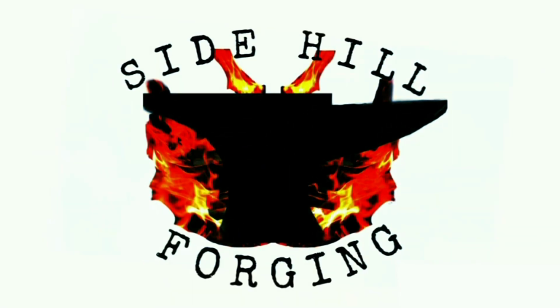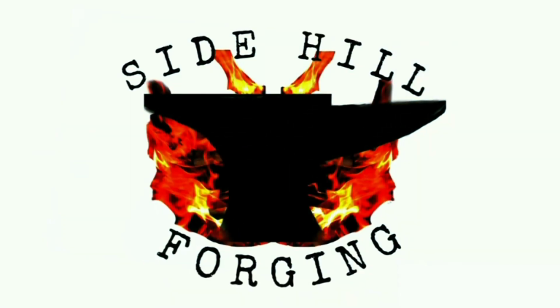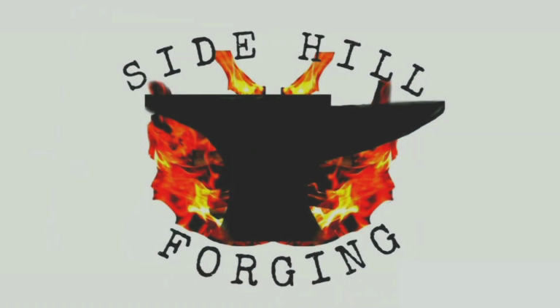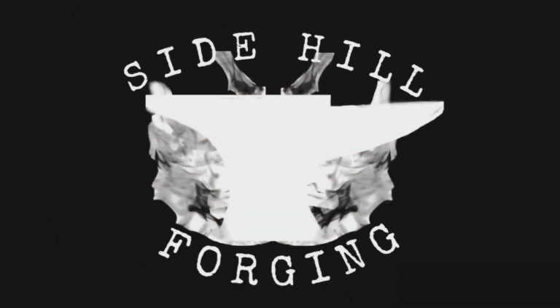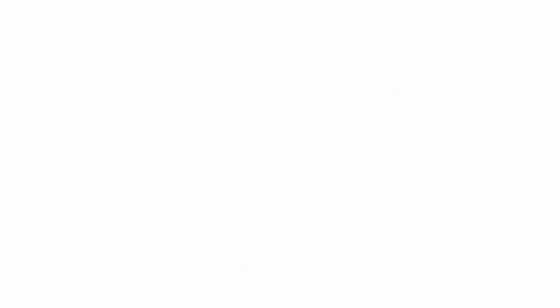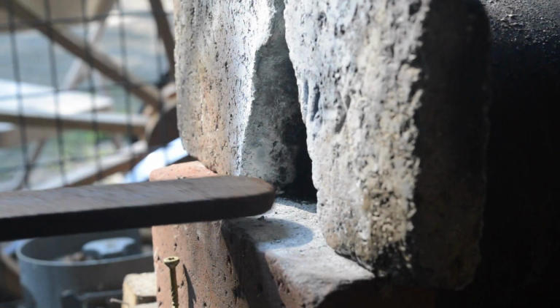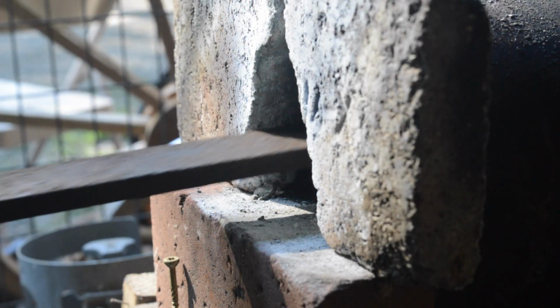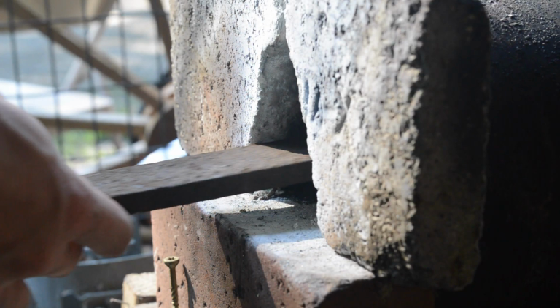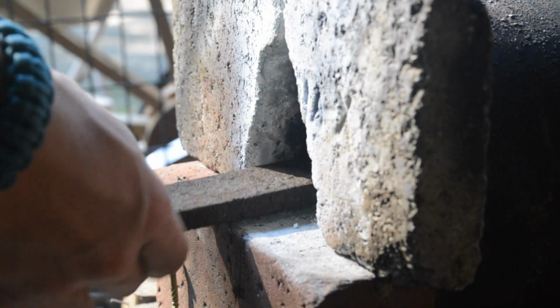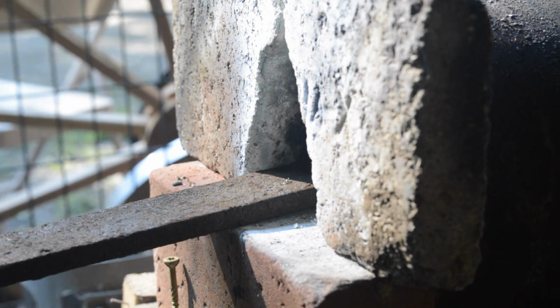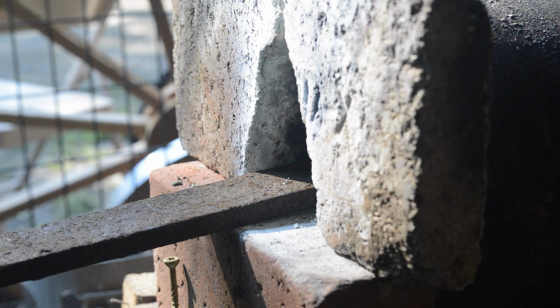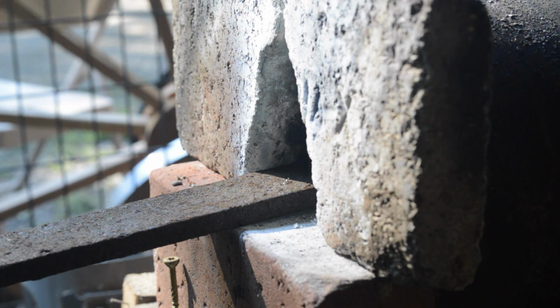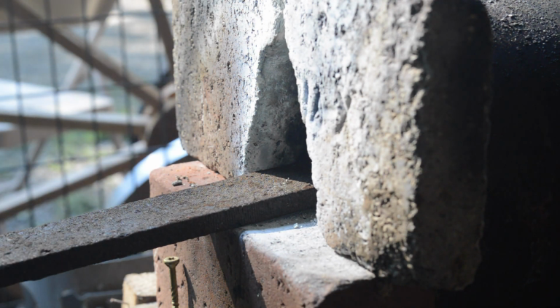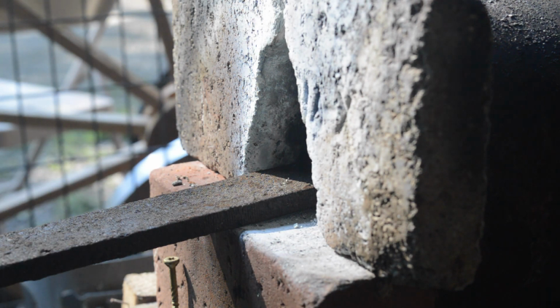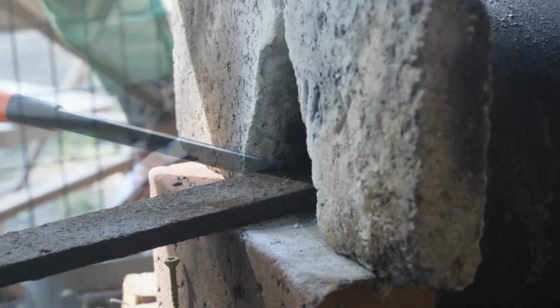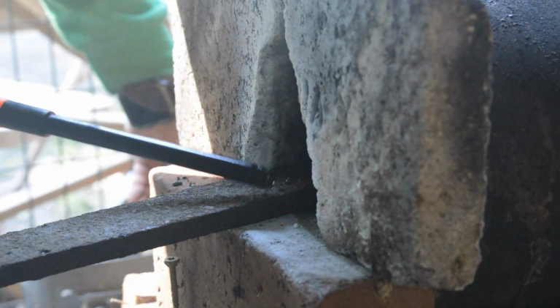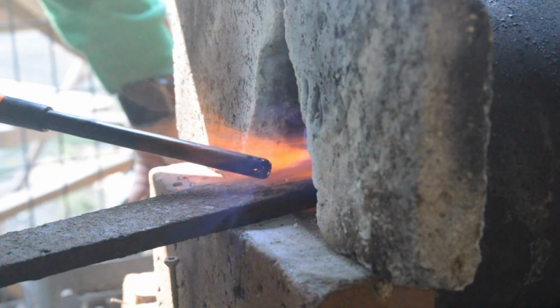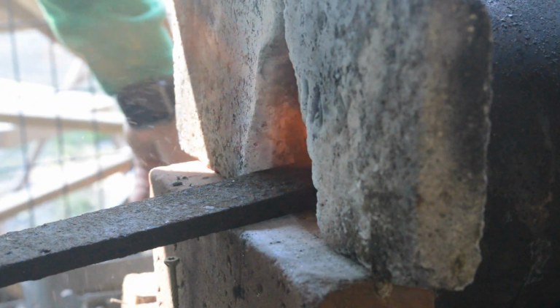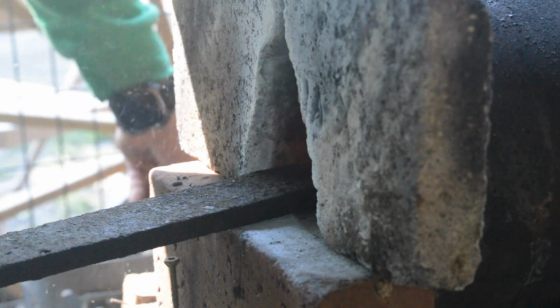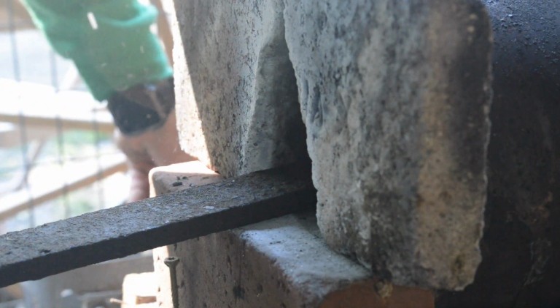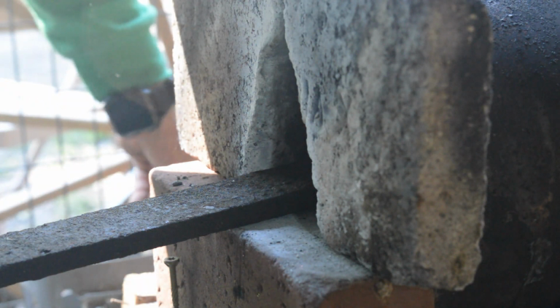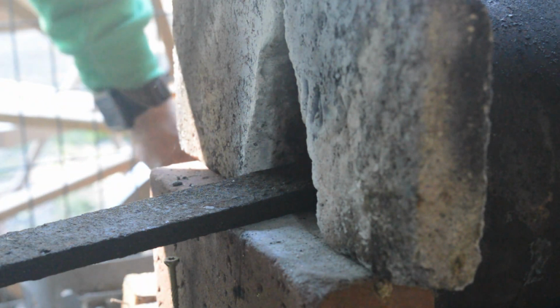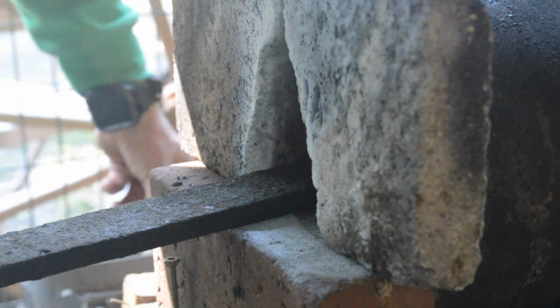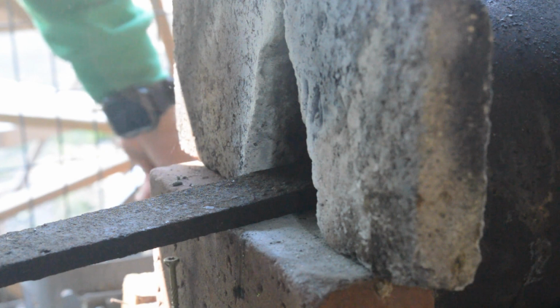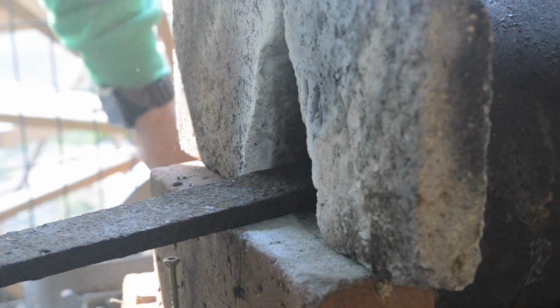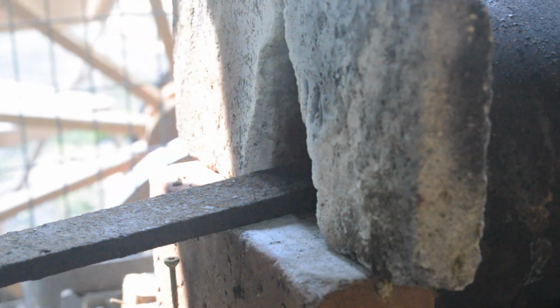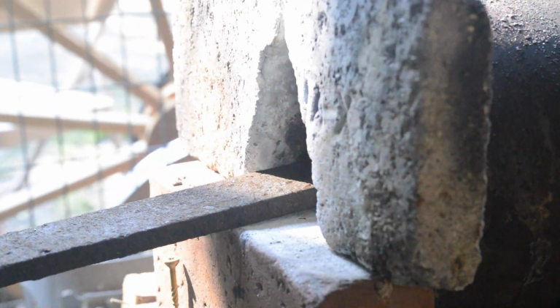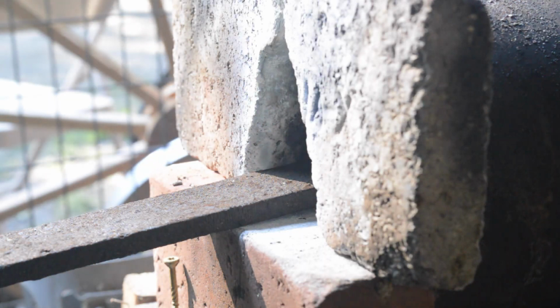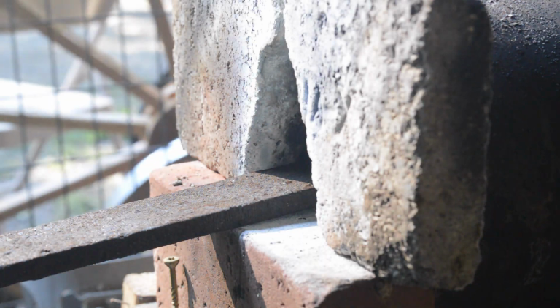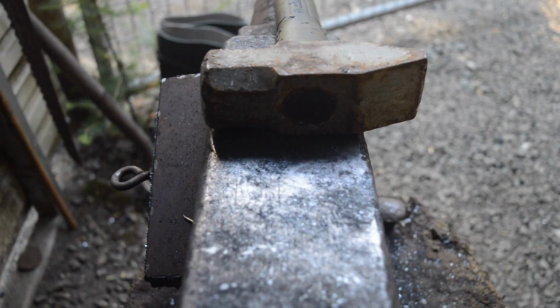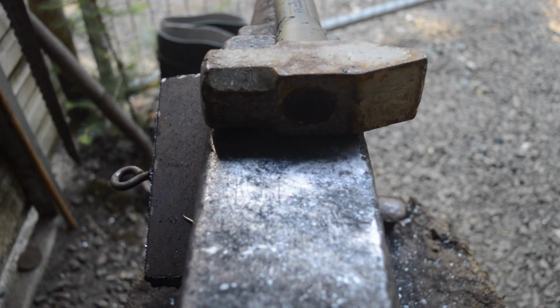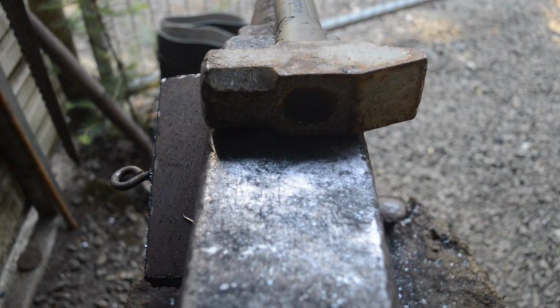Welcome back! In this video, we're going to be forging a knife from this old file. It has seen some better days and is pretty corroded and rusted, but I think there's enough life in here to forge a really nice knife.